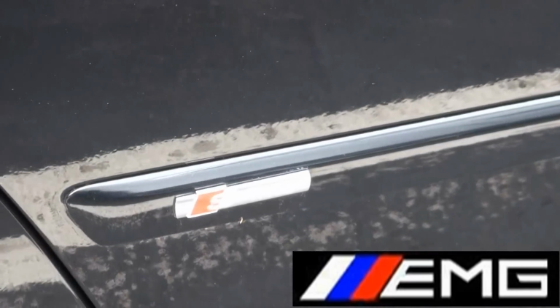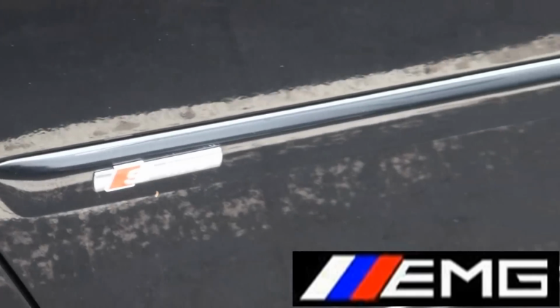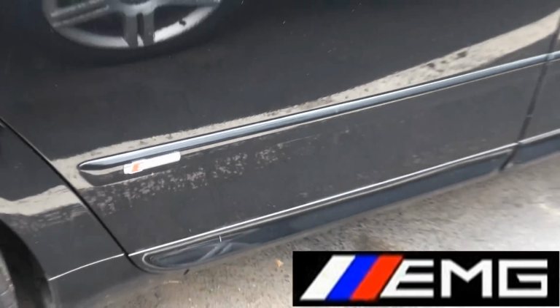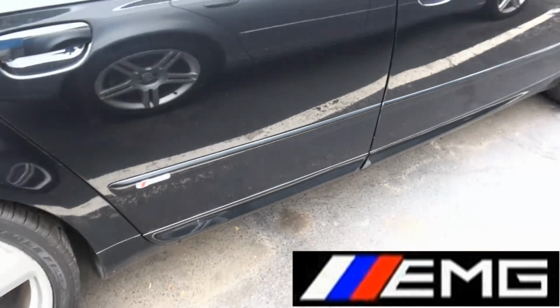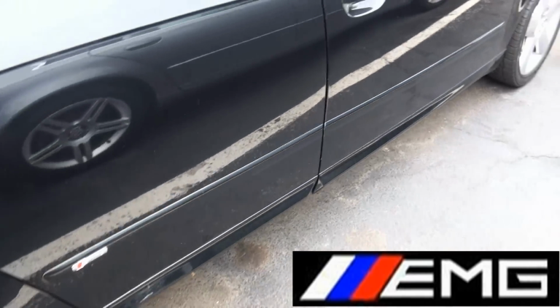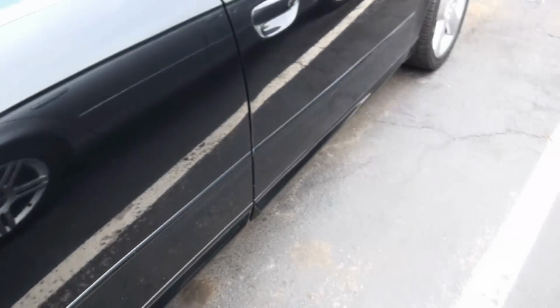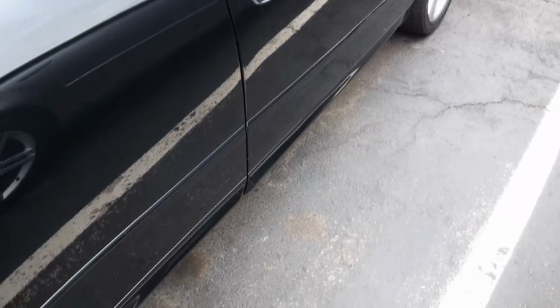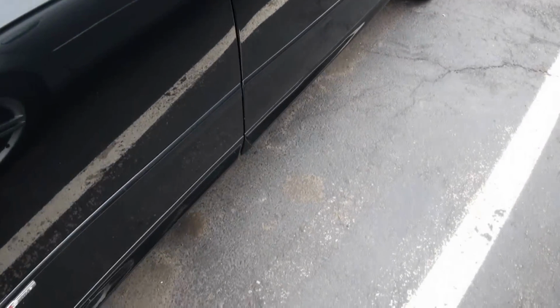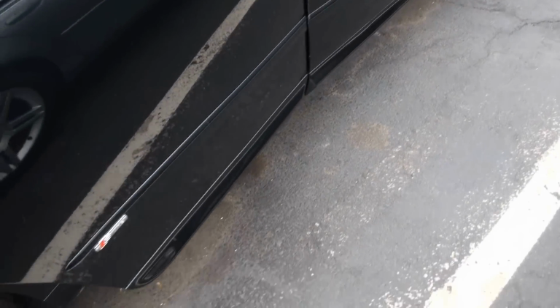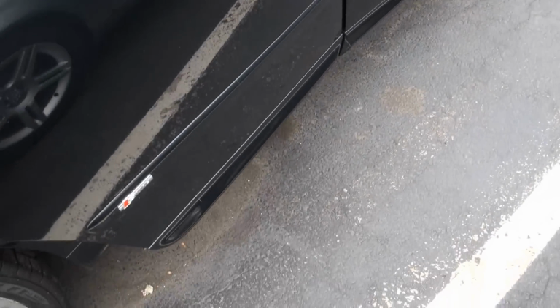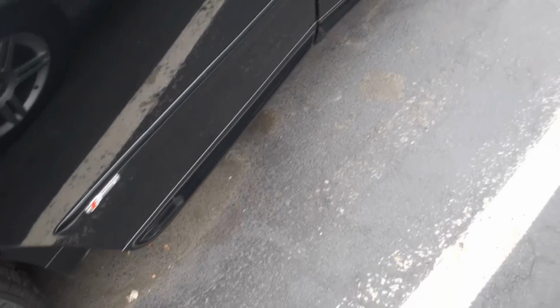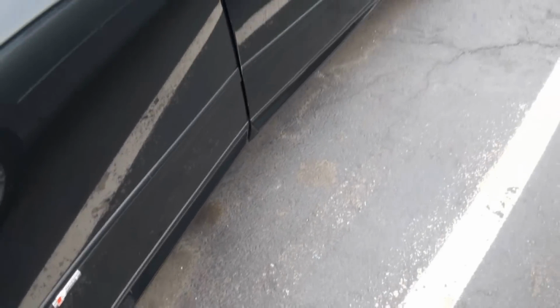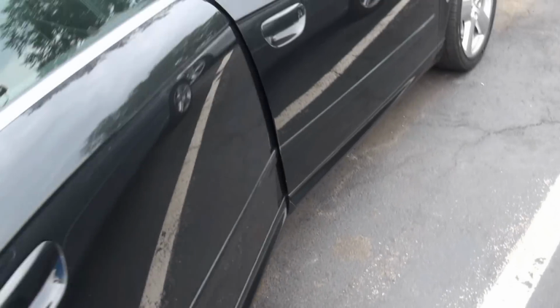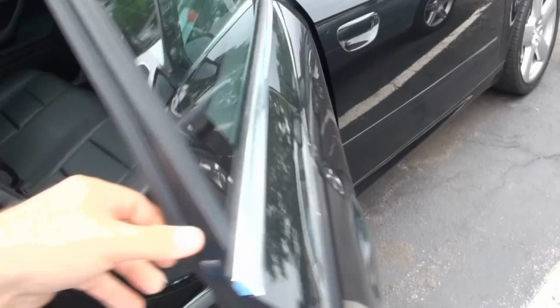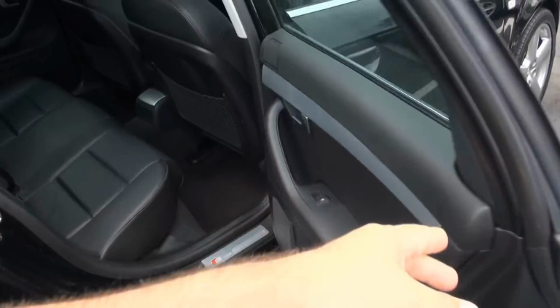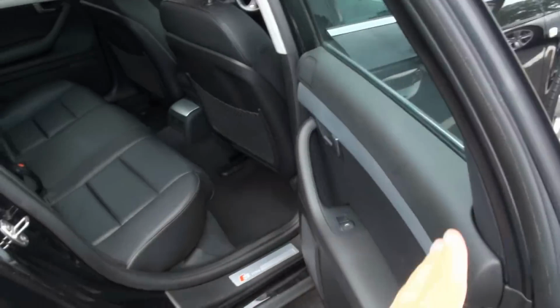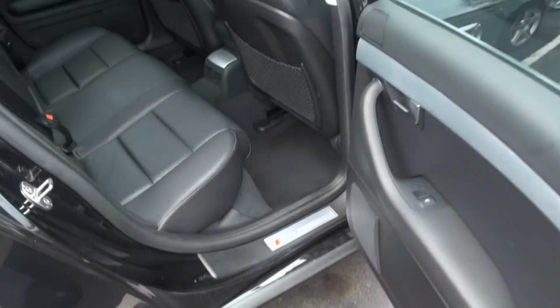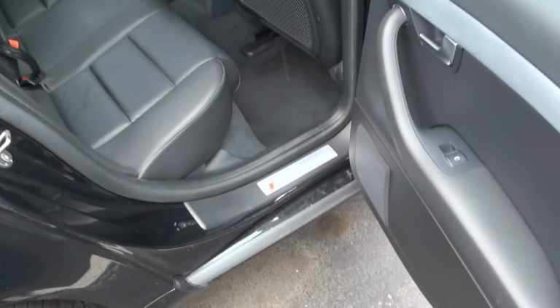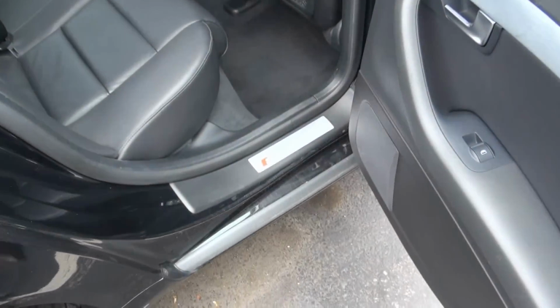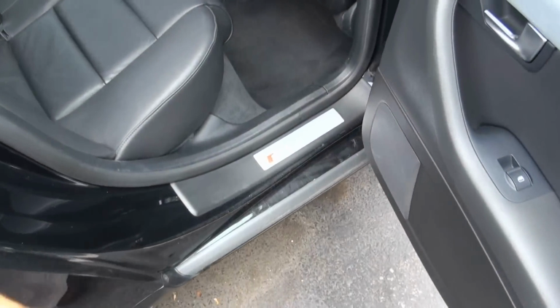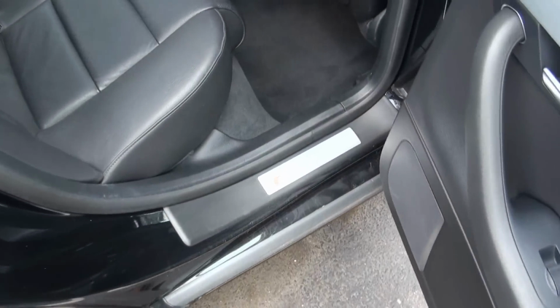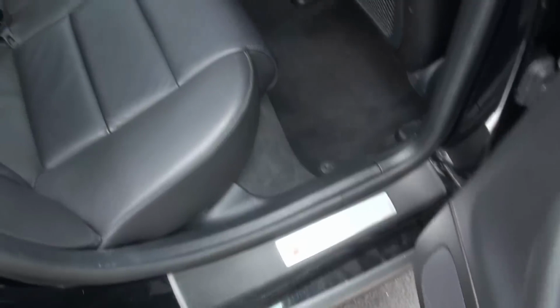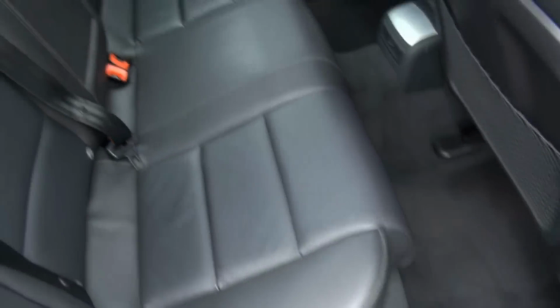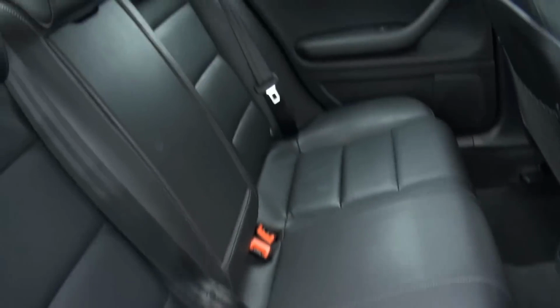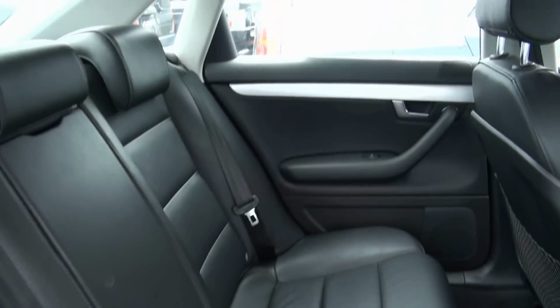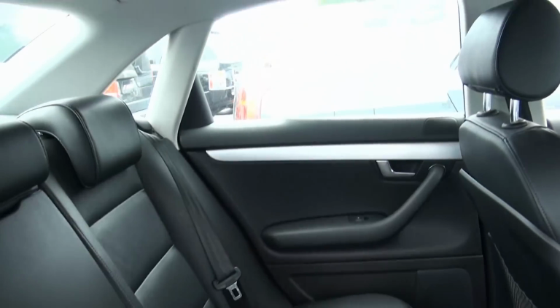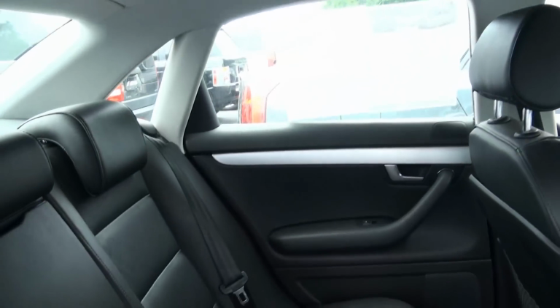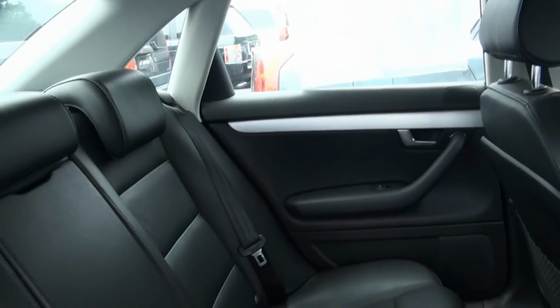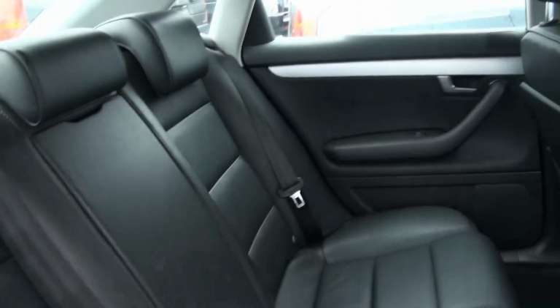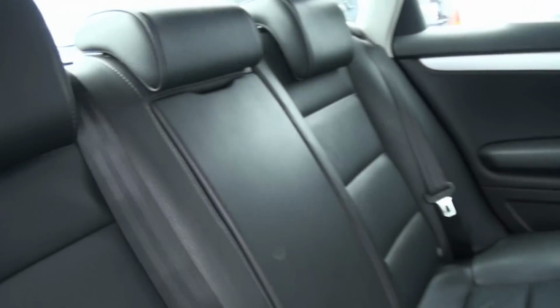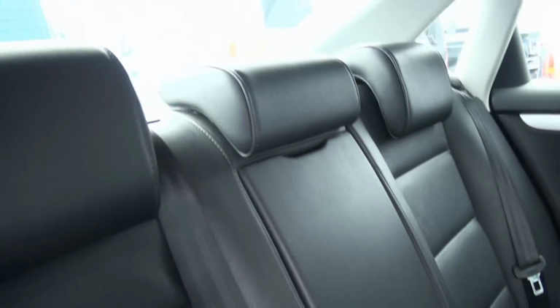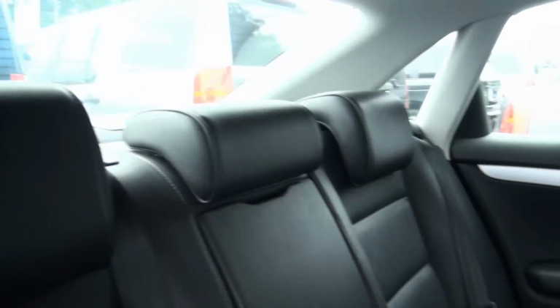S Line badge, little bulges on the bottom door sills. Also a nice S Line trim when you open up the doors.